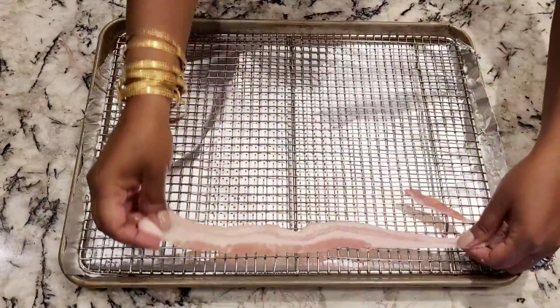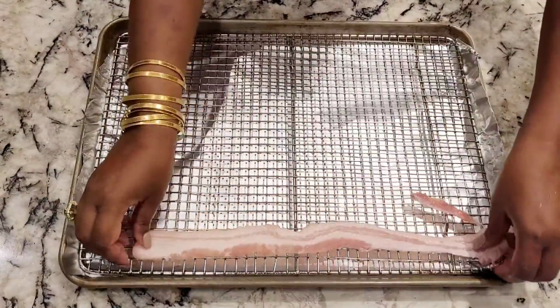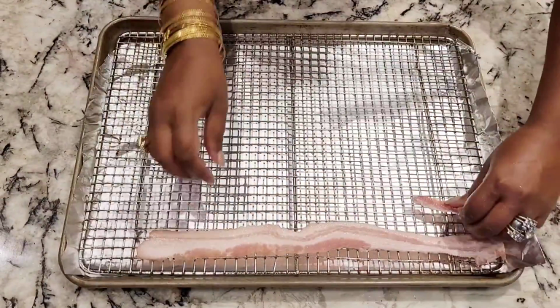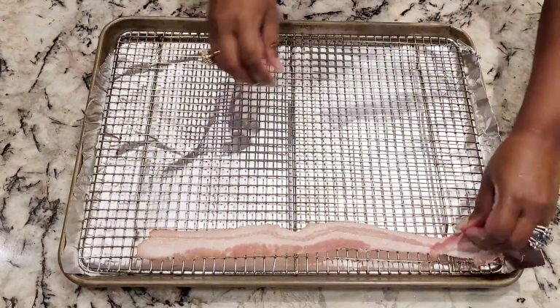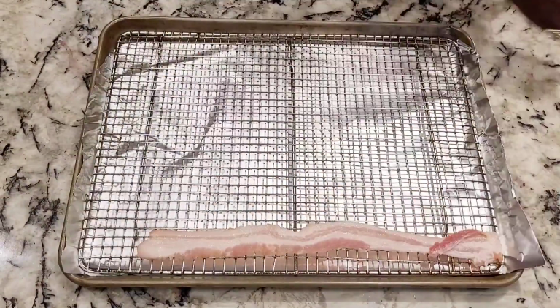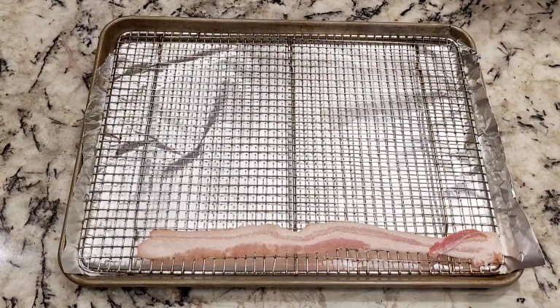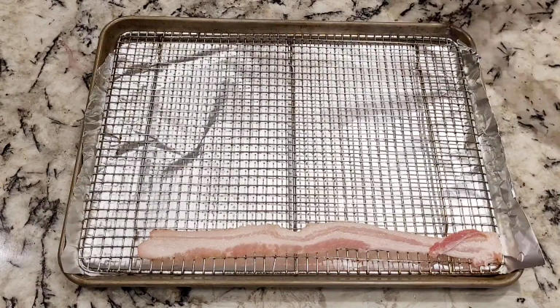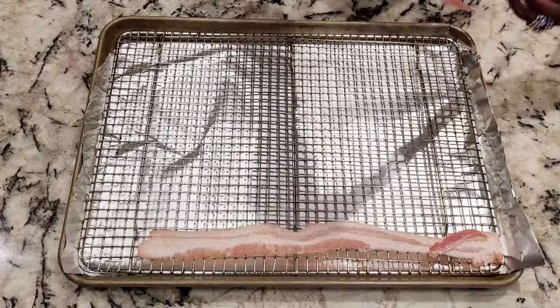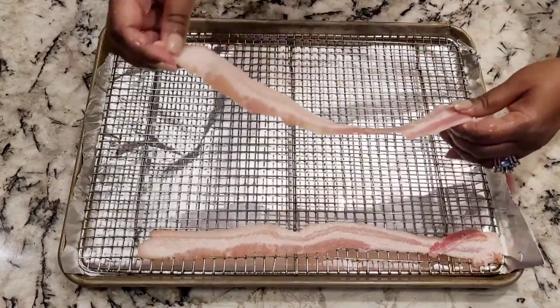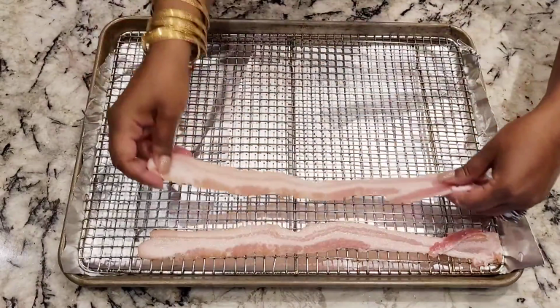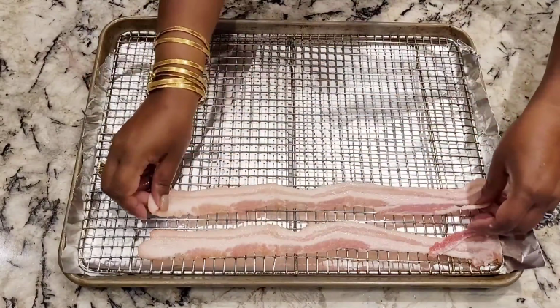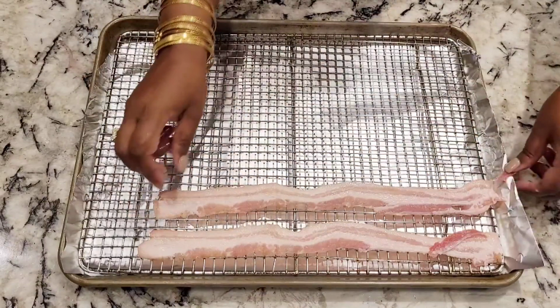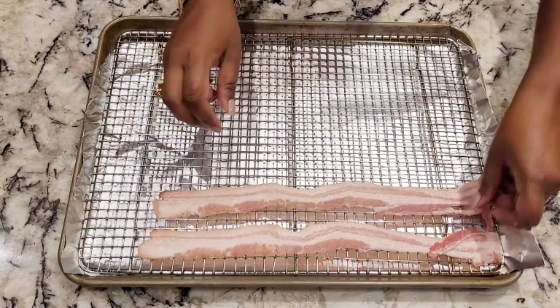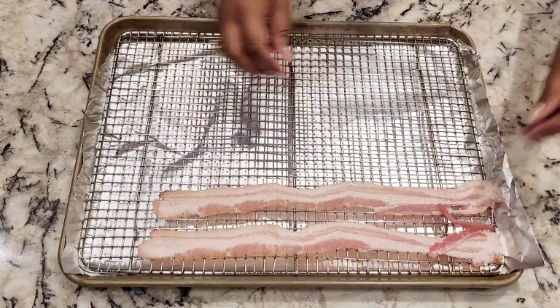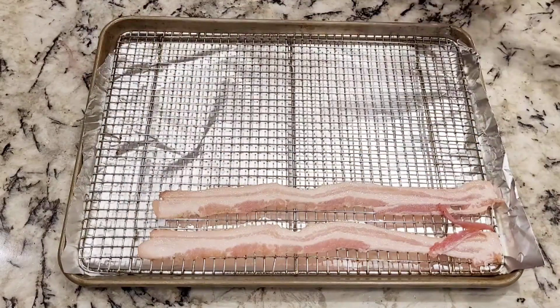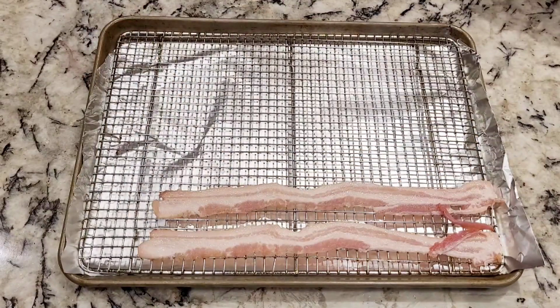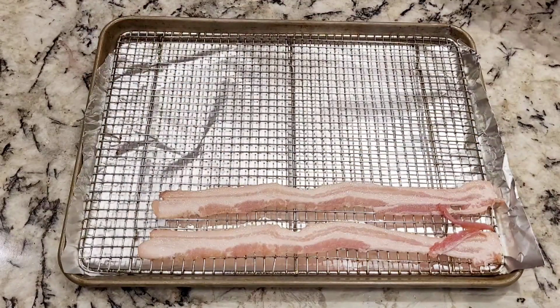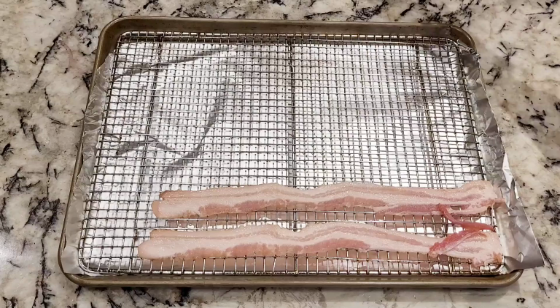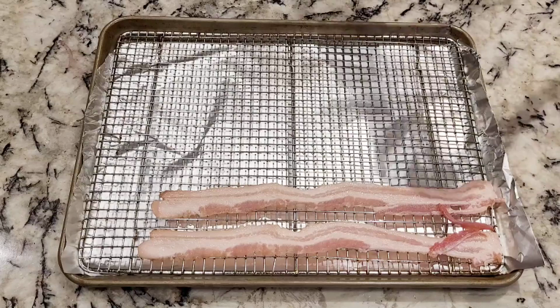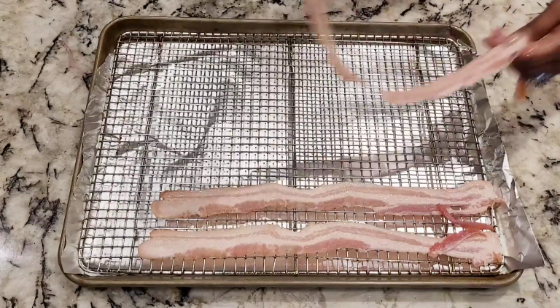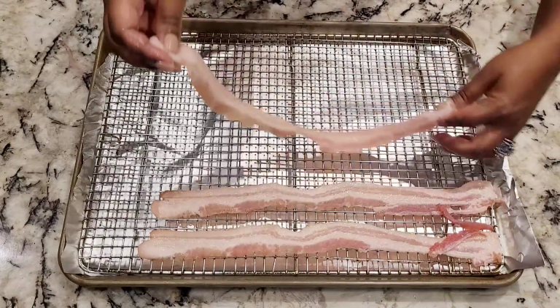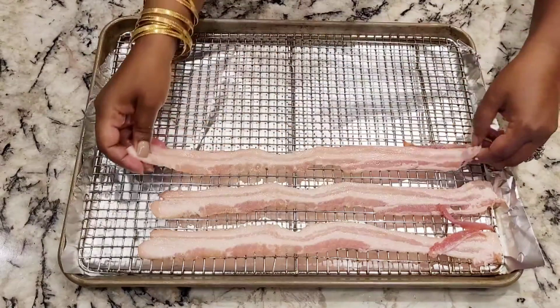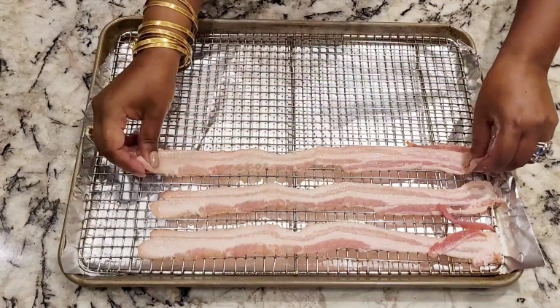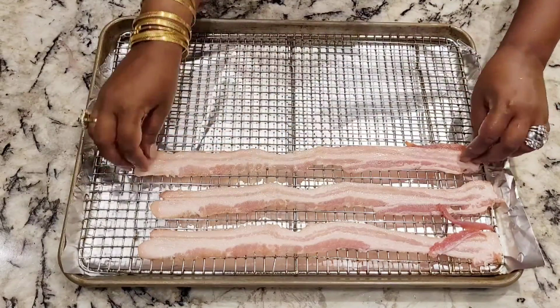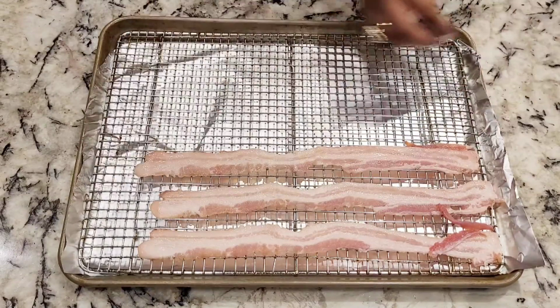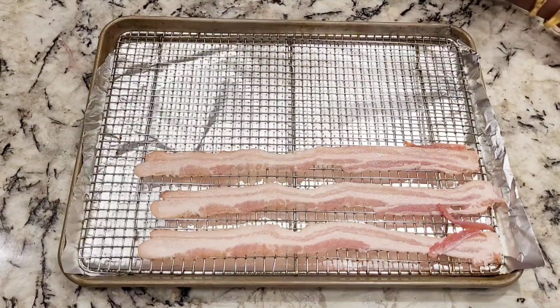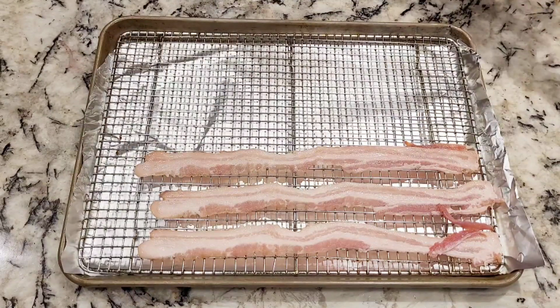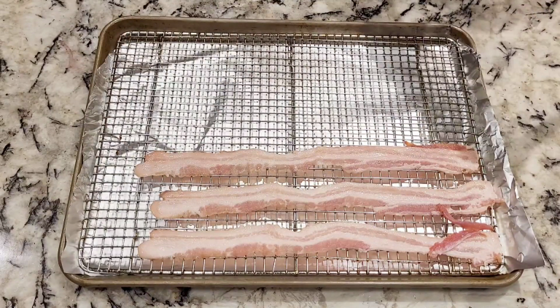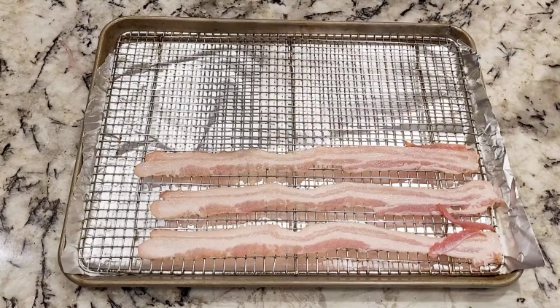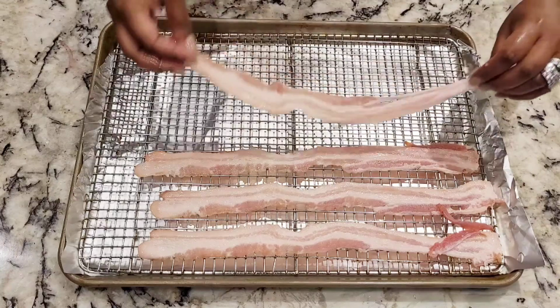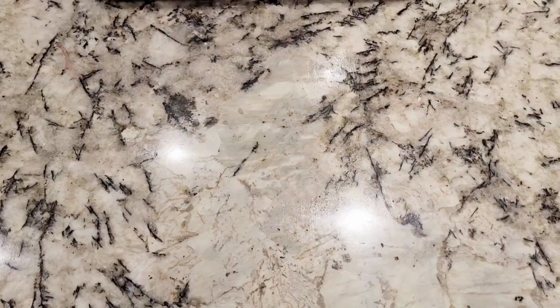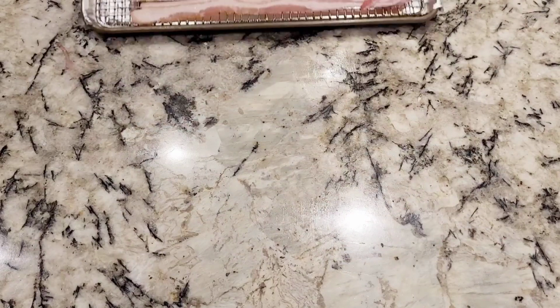I start by using a baking tray, lay down some foil so that the cleanup's easy, put a stainless steel mesh on top, and then put my strips of bacon right on top of that so that there's airflow from the top and the bottom, and so that the oil drips down.